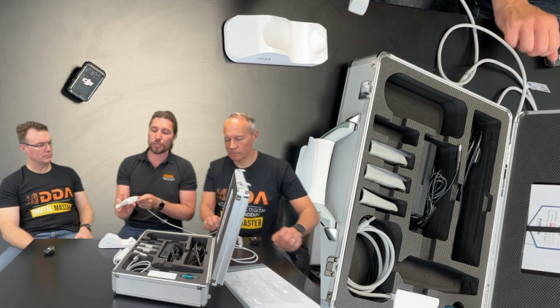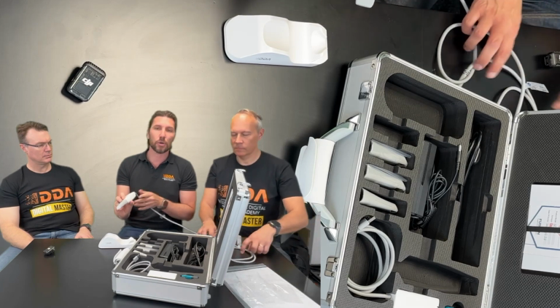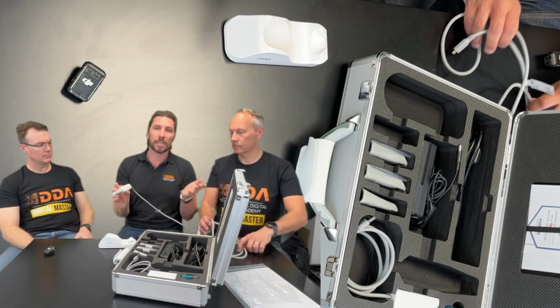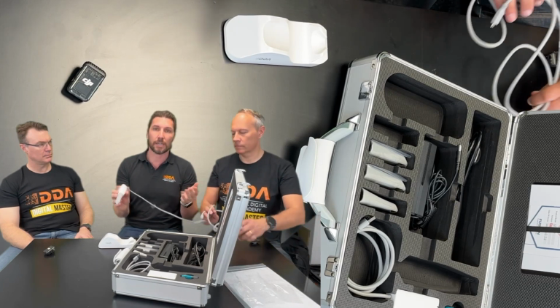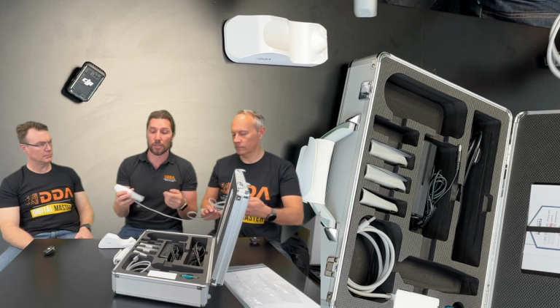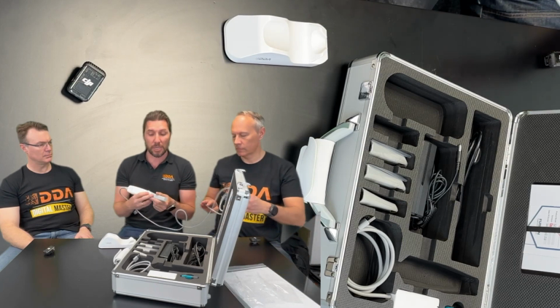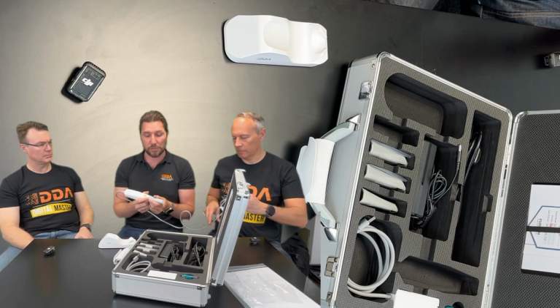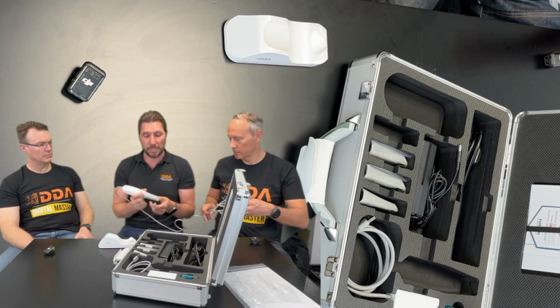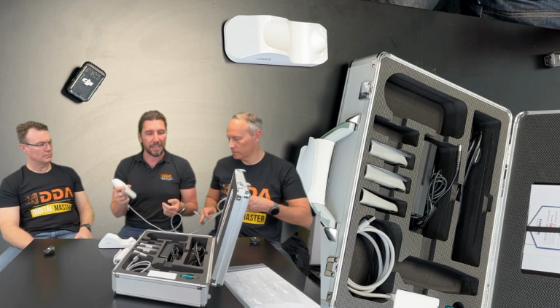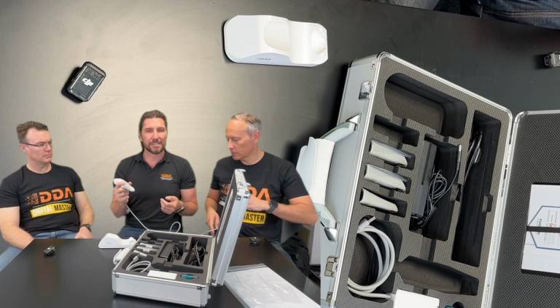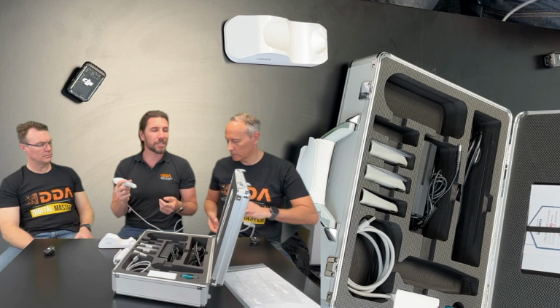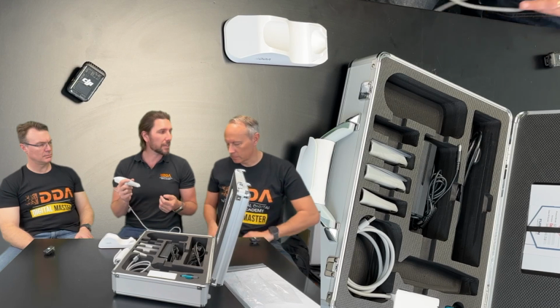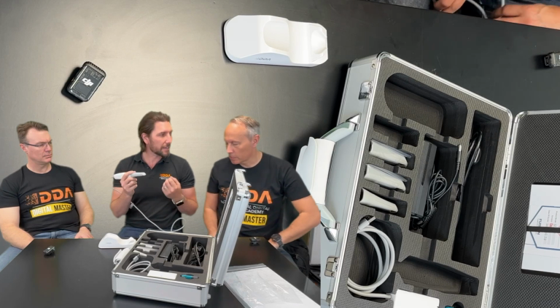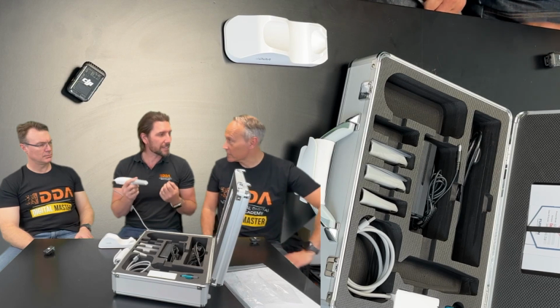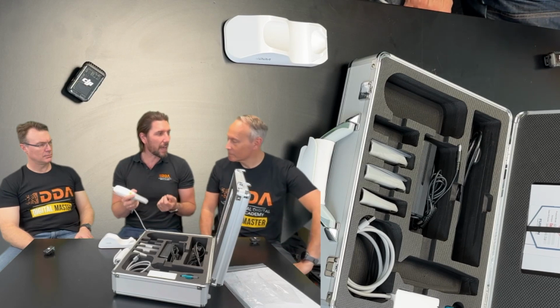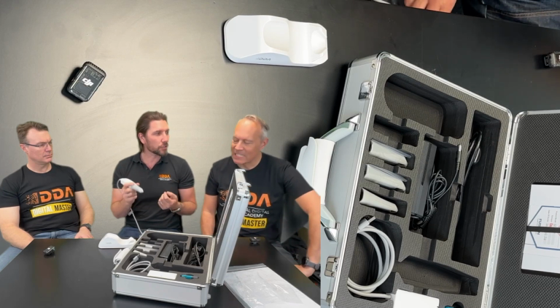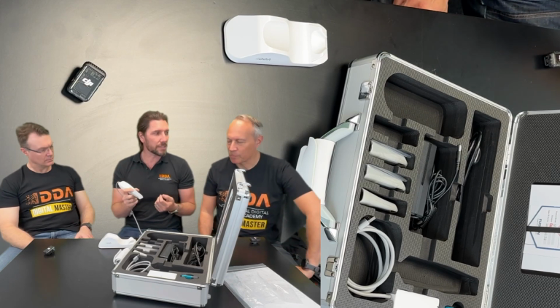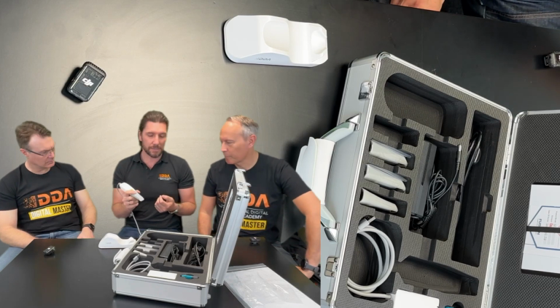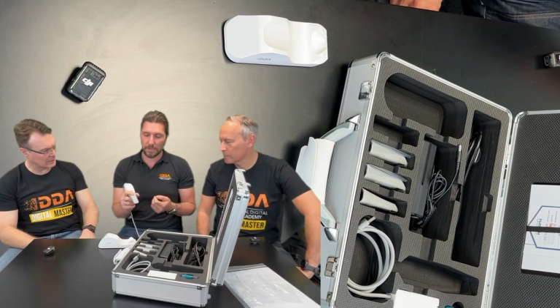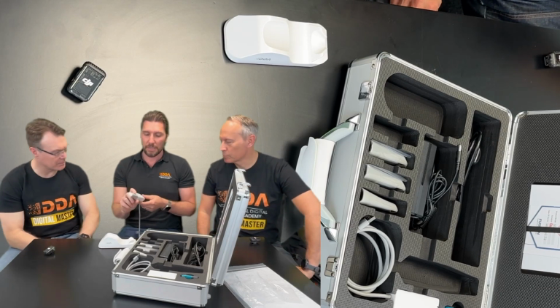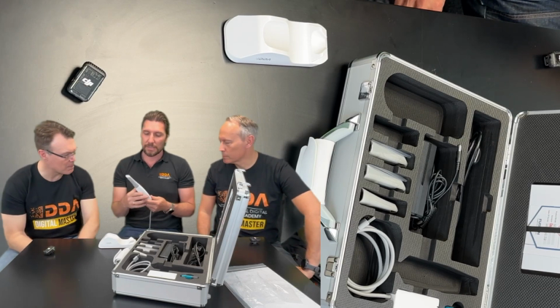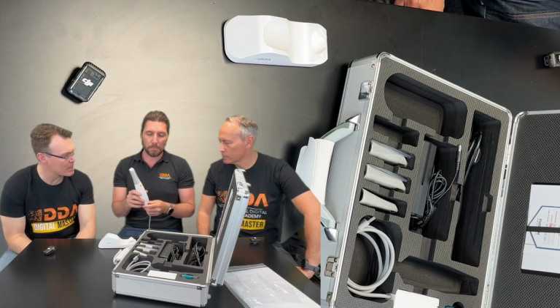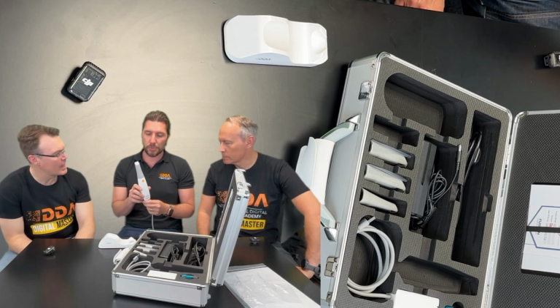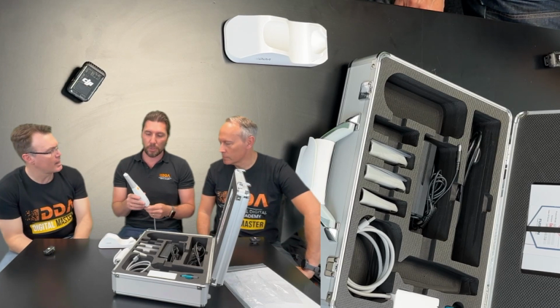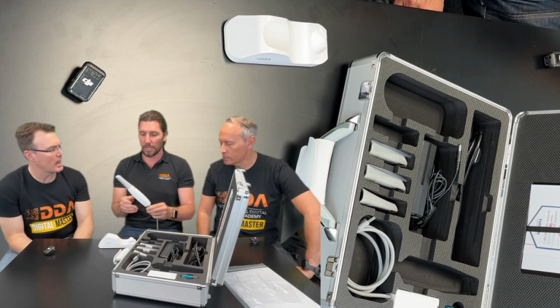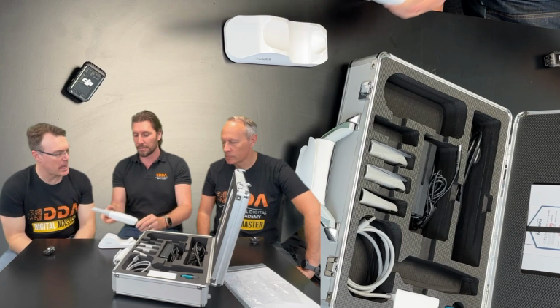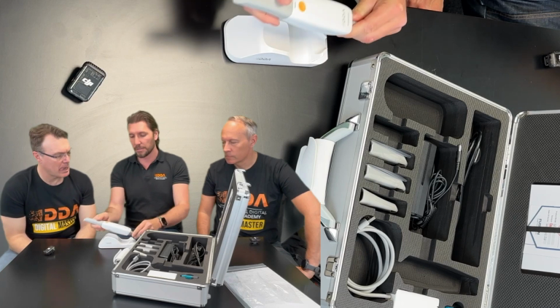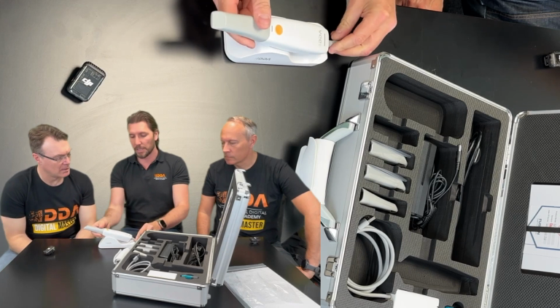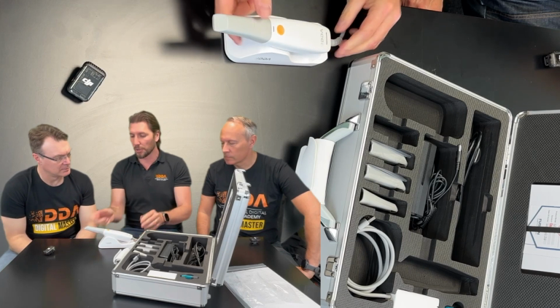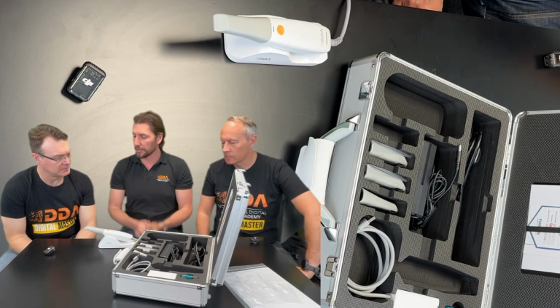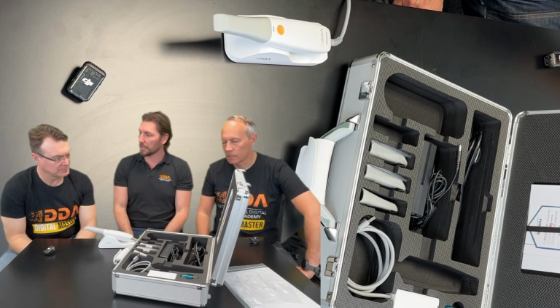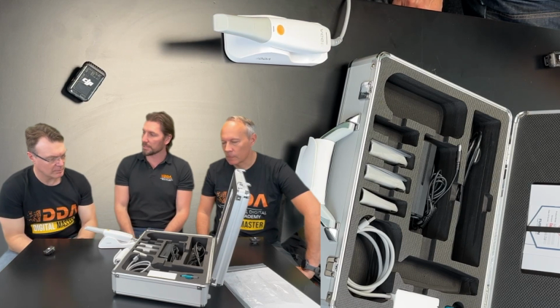Some international scanners can sometimes feel a bit cheap — this doesn't. It's a really nice, light, good-sized scanner. Simple, small, and ready to get you going in your daily practice.